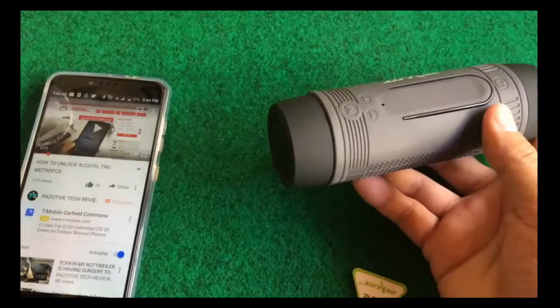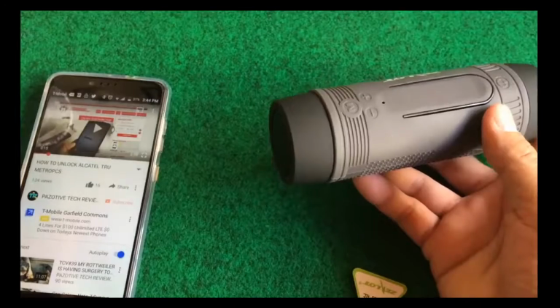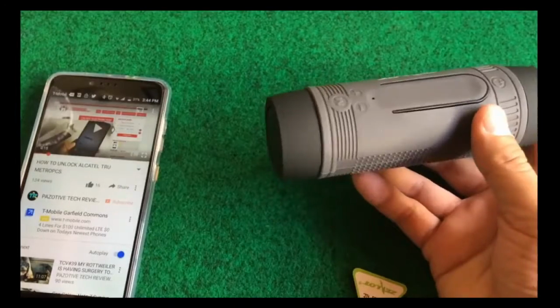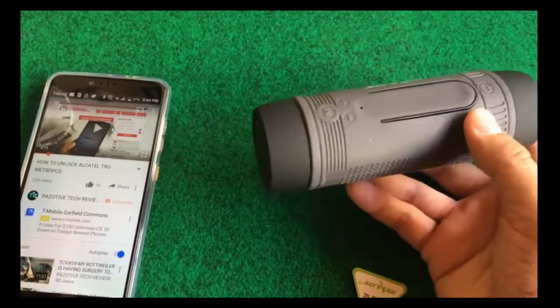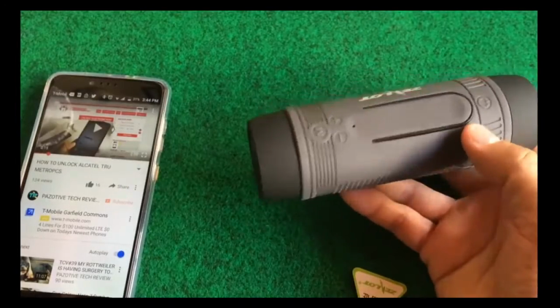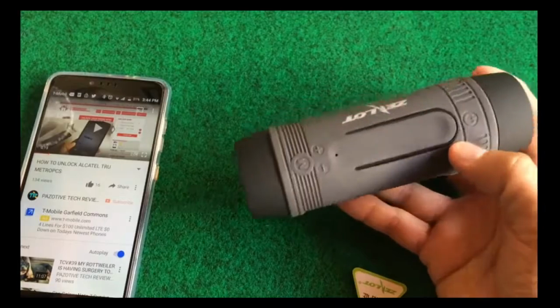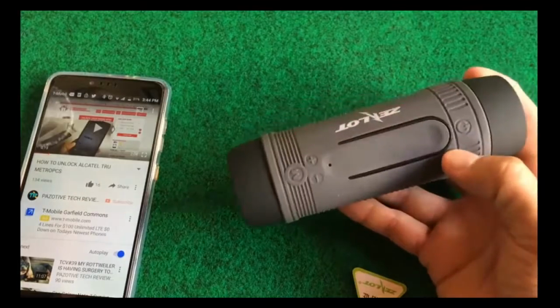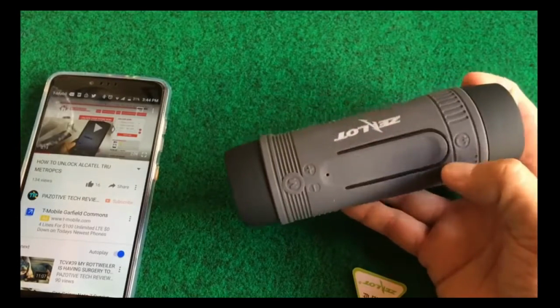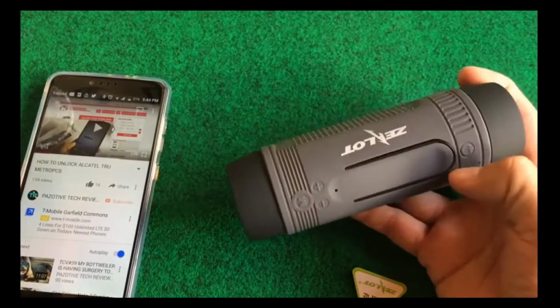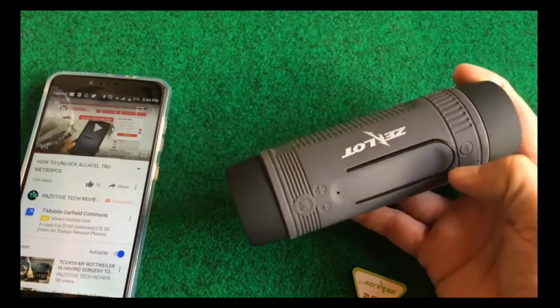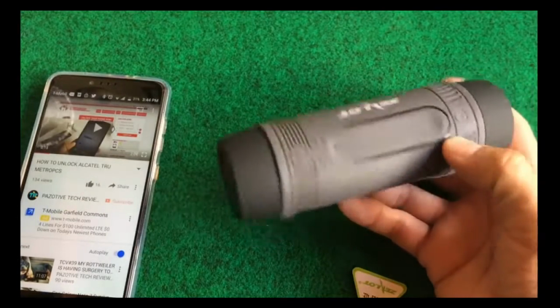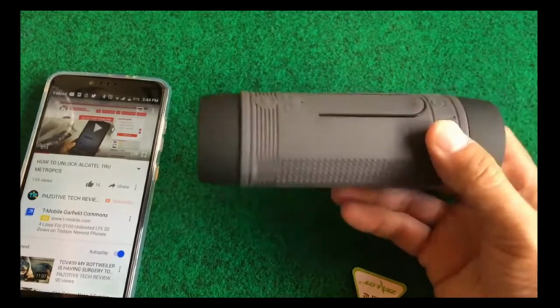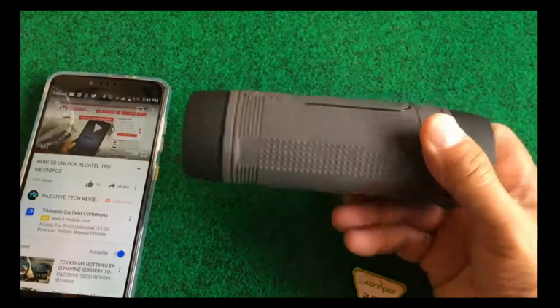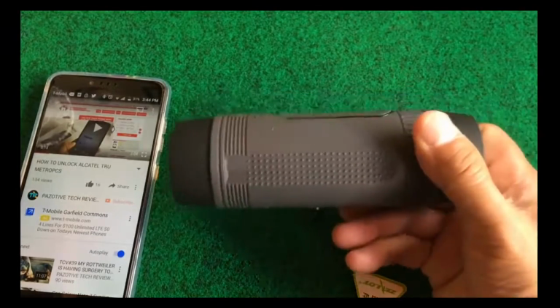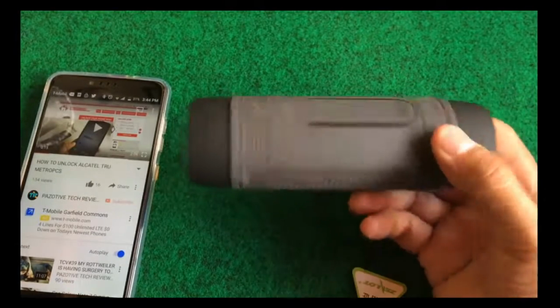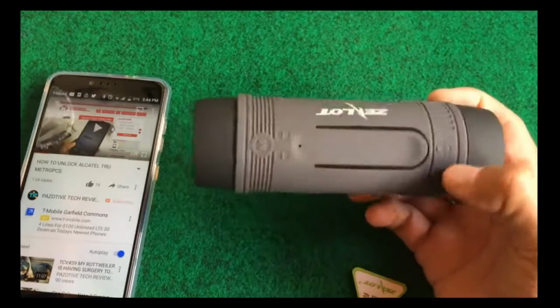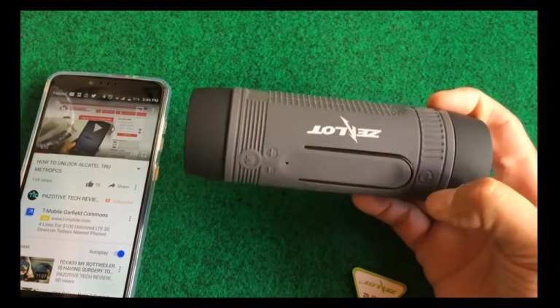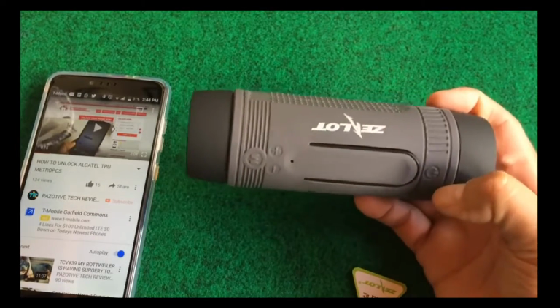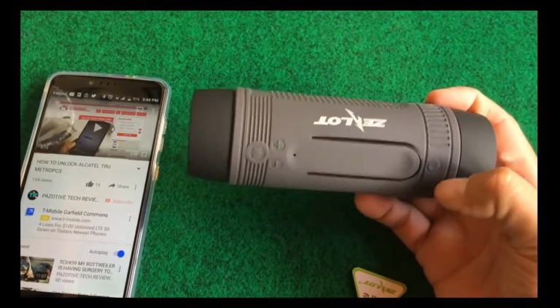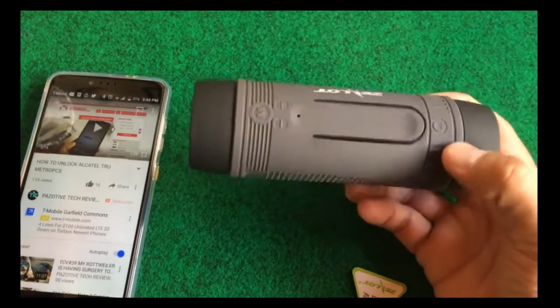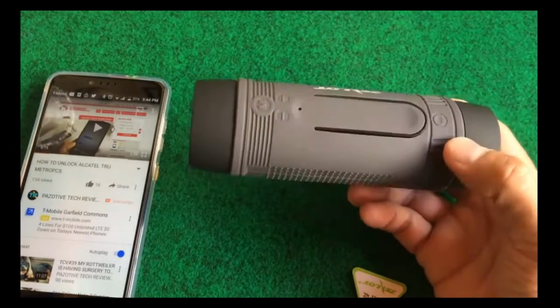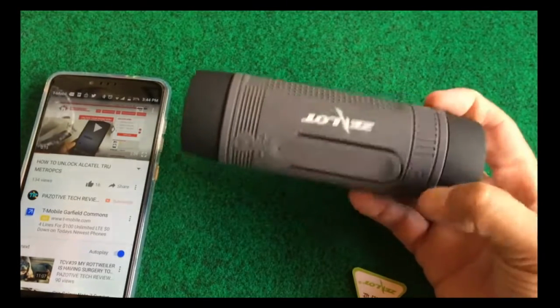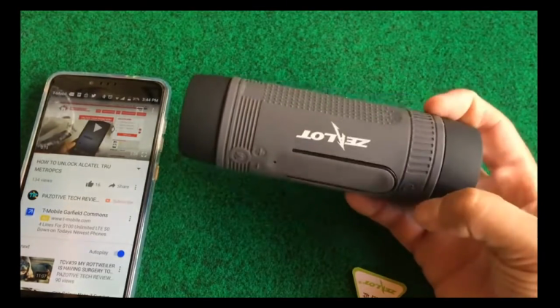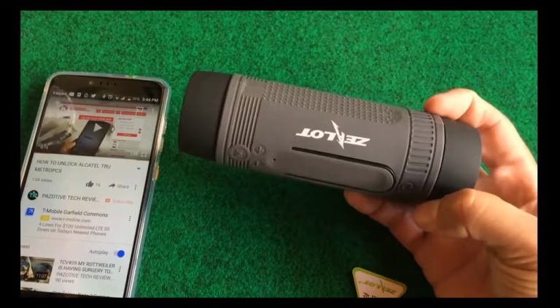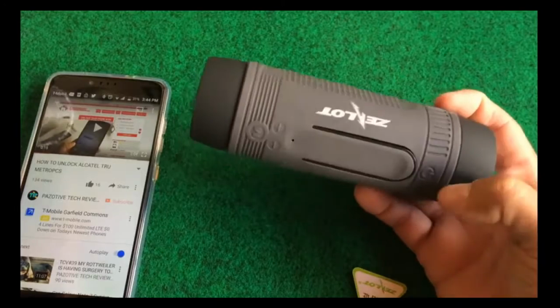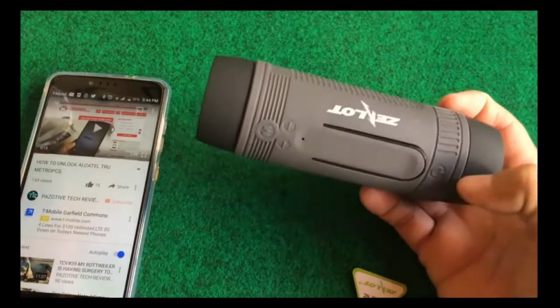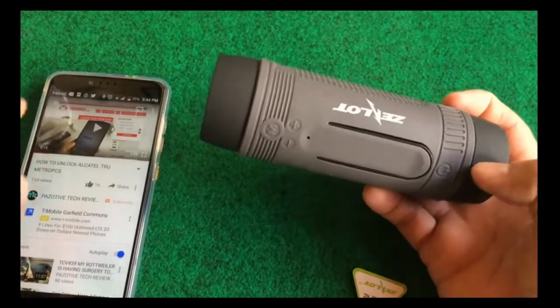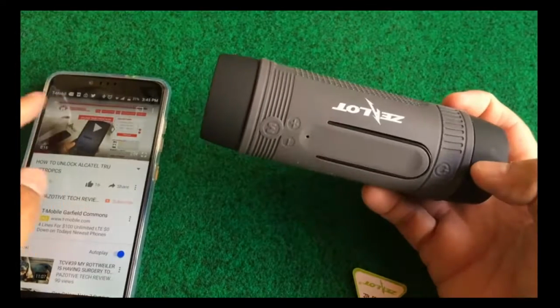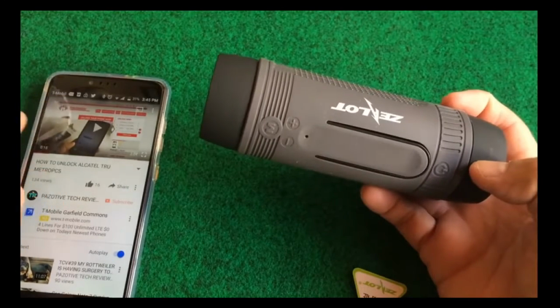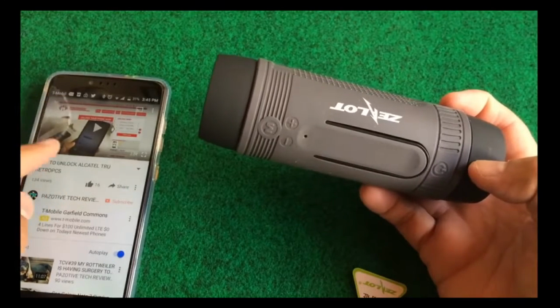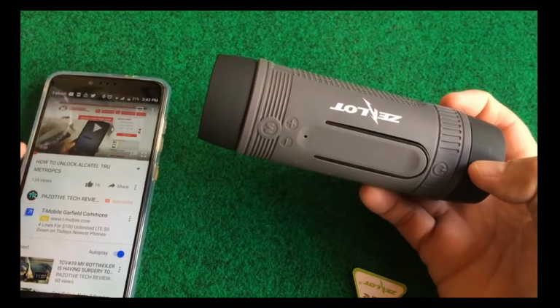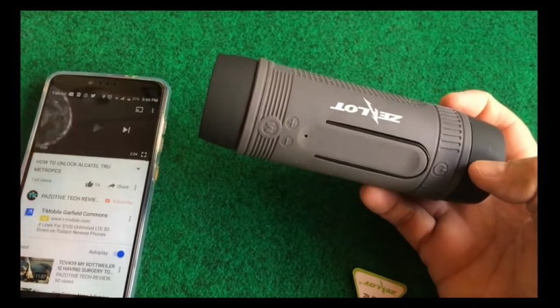This thing is pretty loud. I'm impressed with it already, man. It has a lot of bass to it and the sound. Let me play that again. That sounds pretty good.